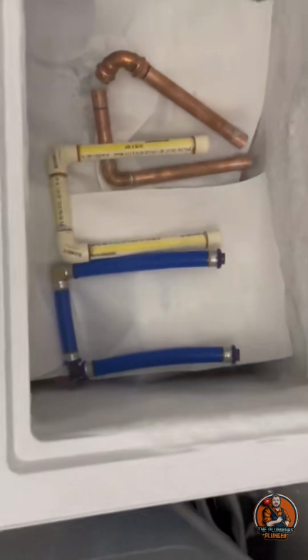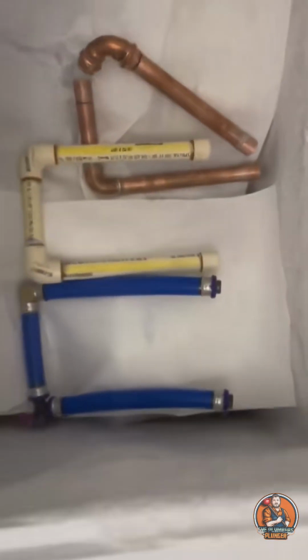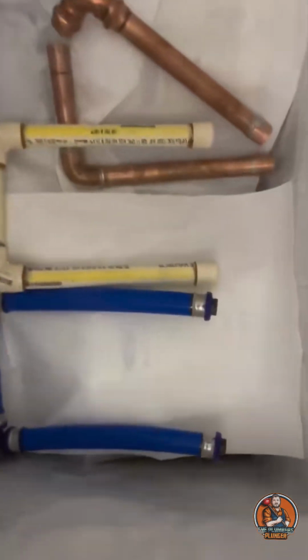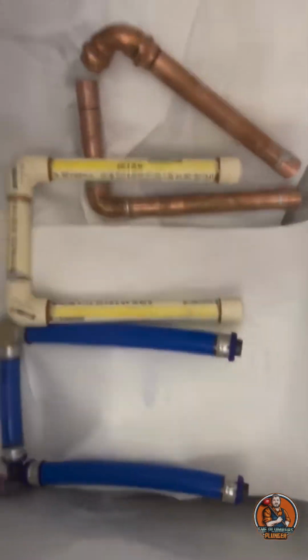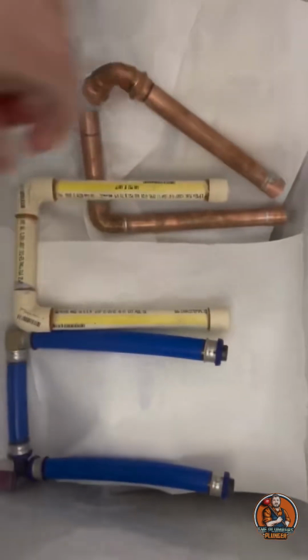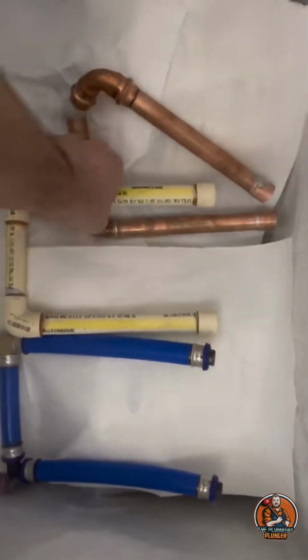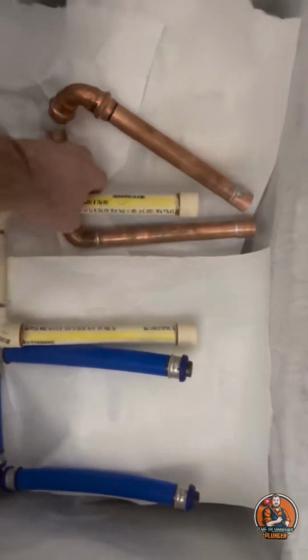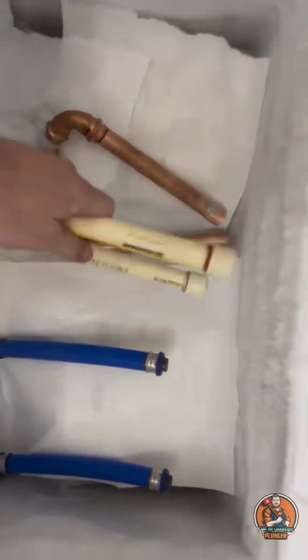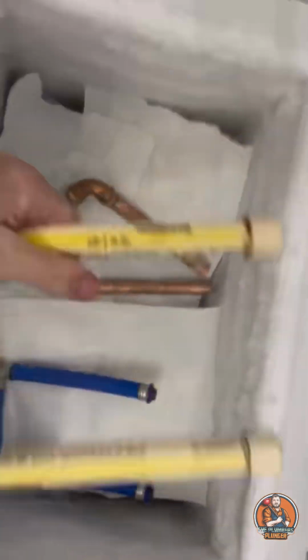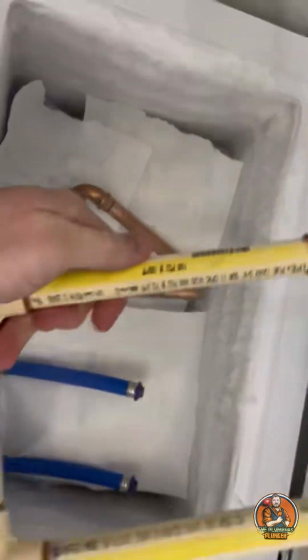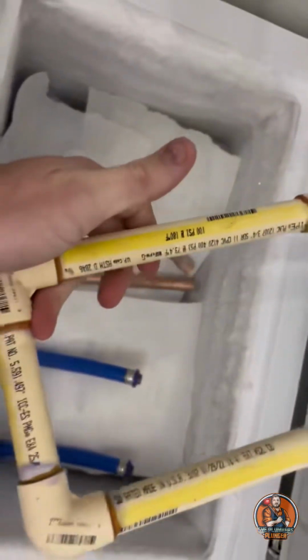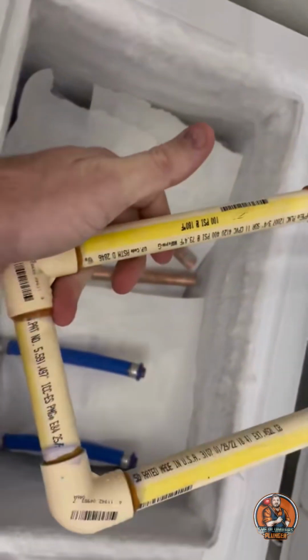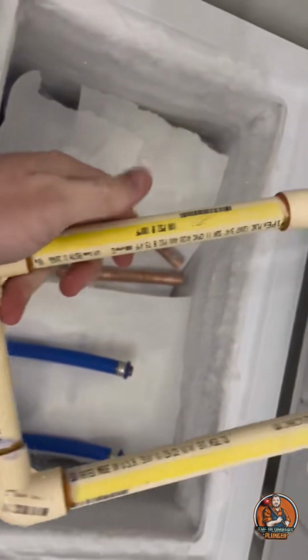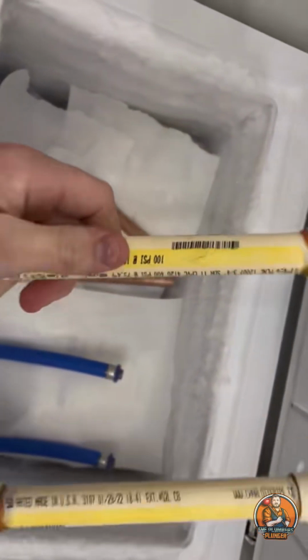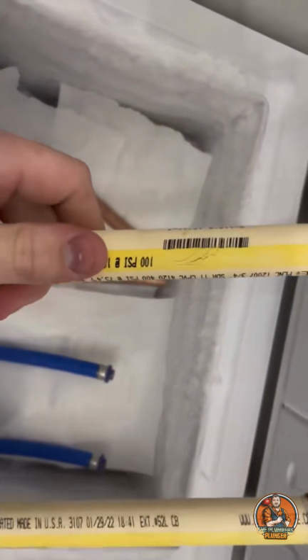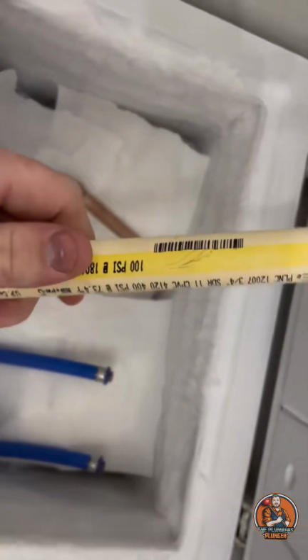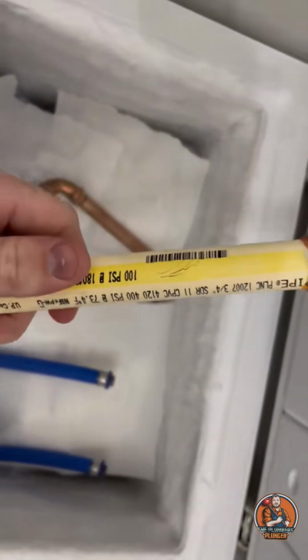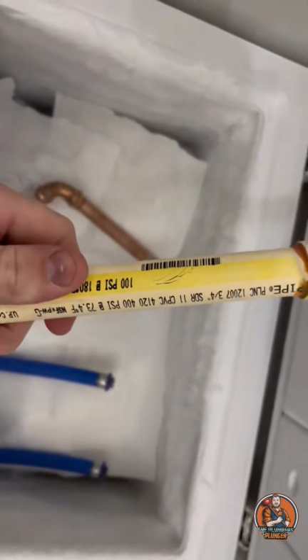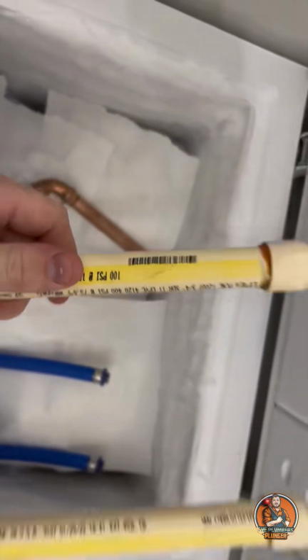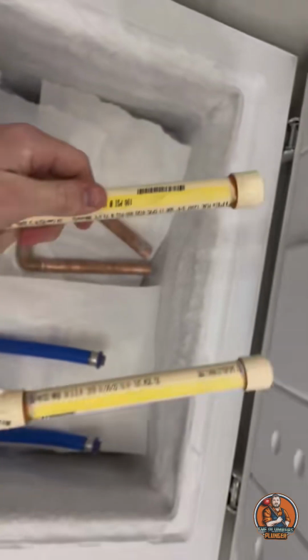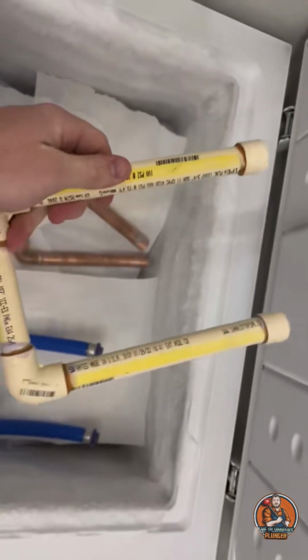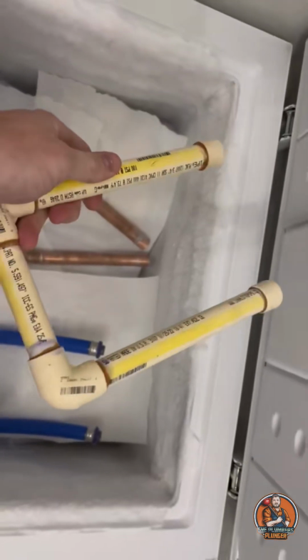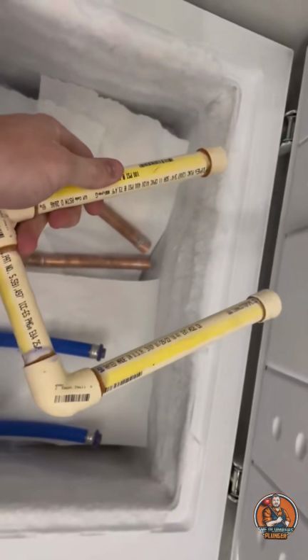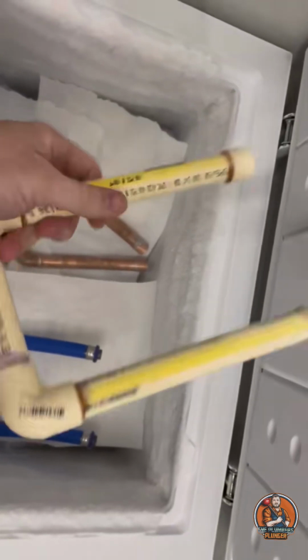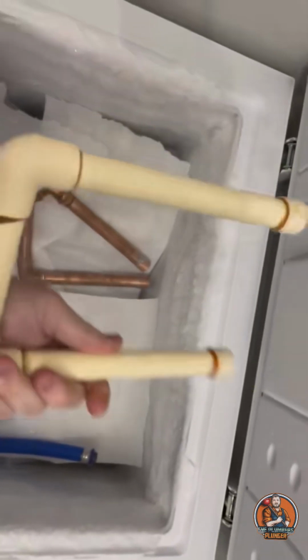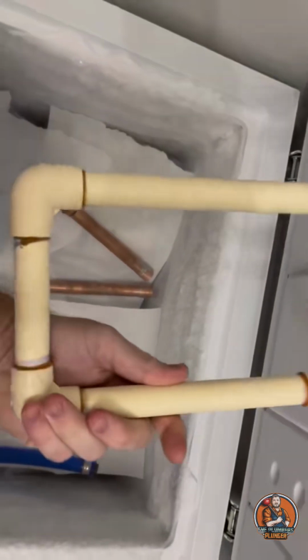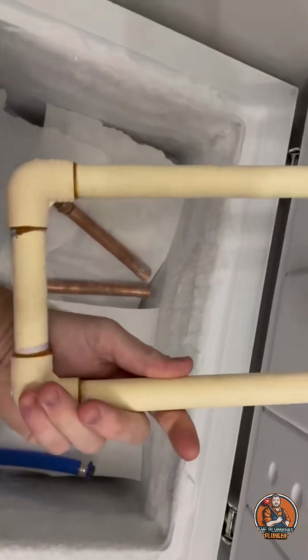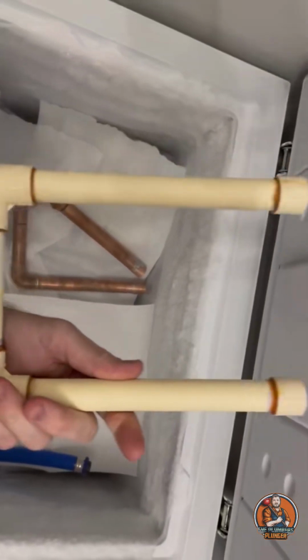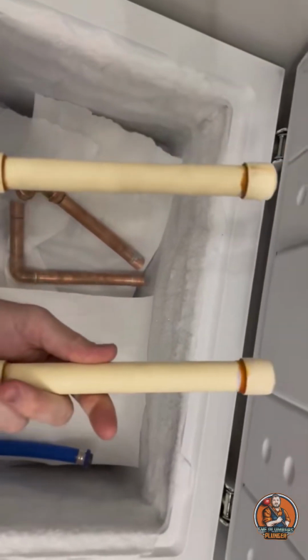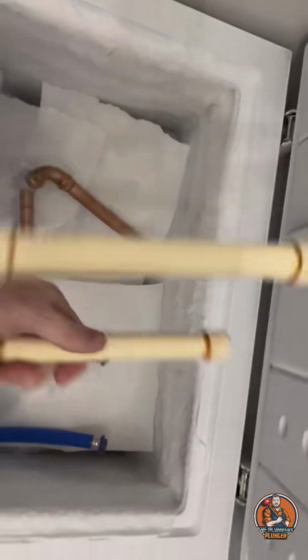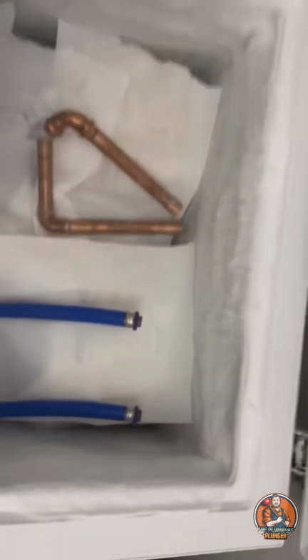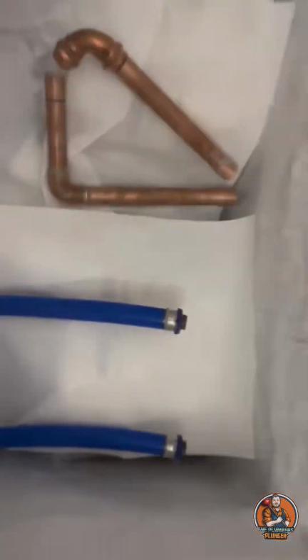Next up we have CPVC, and once again, as expected, the pipe cracked. It doesn't look like much, but with a full pressurized system, that would cause a ton of water damage.